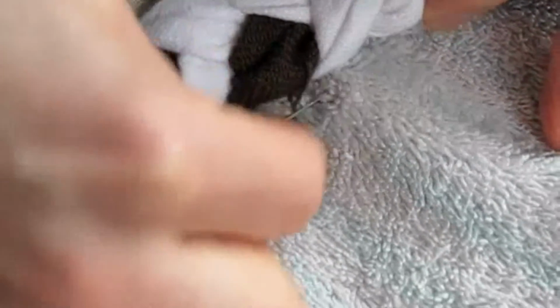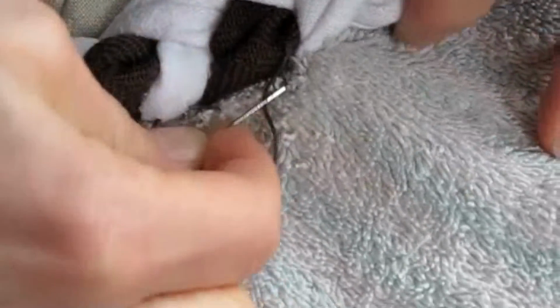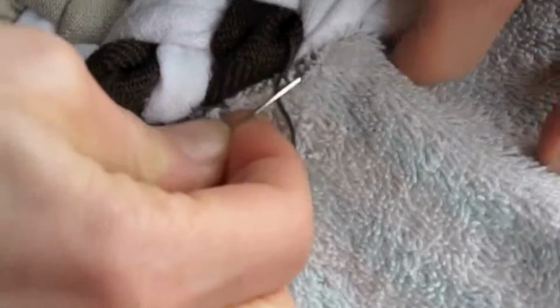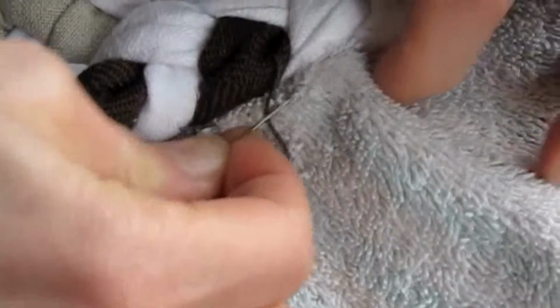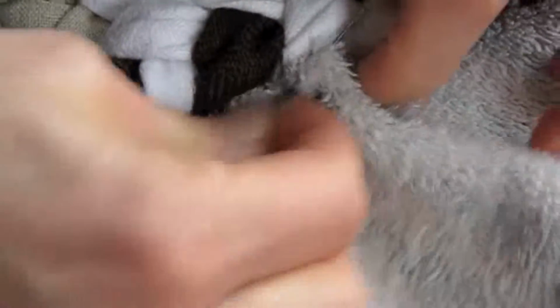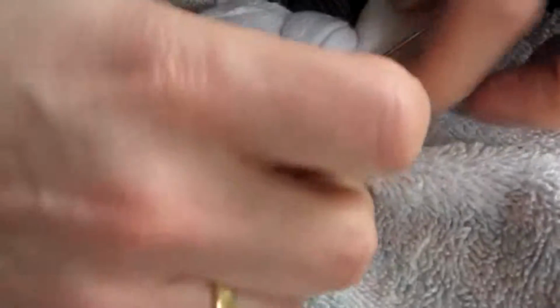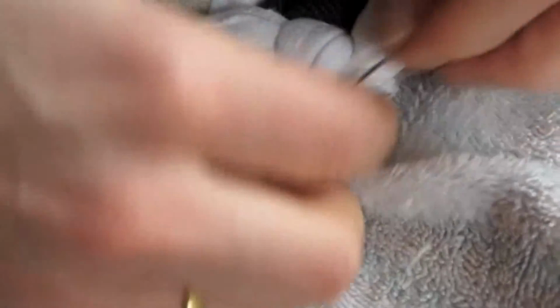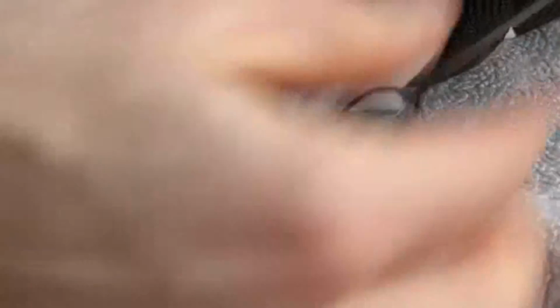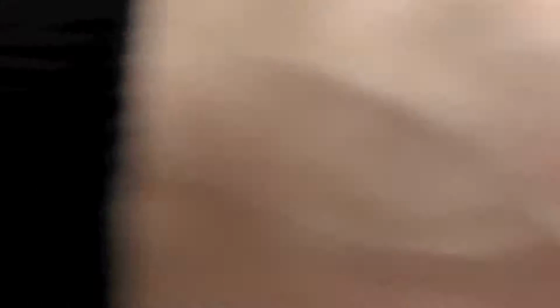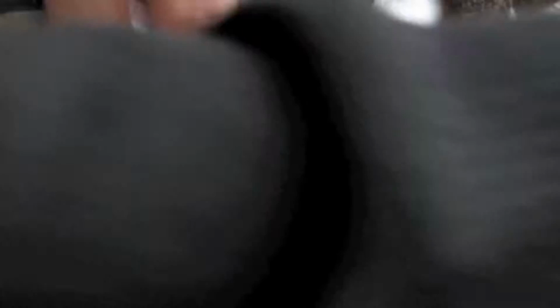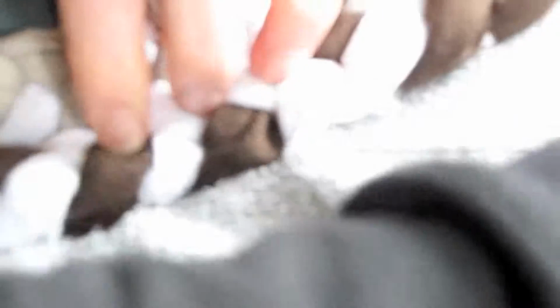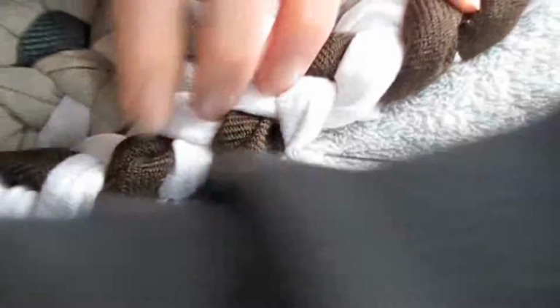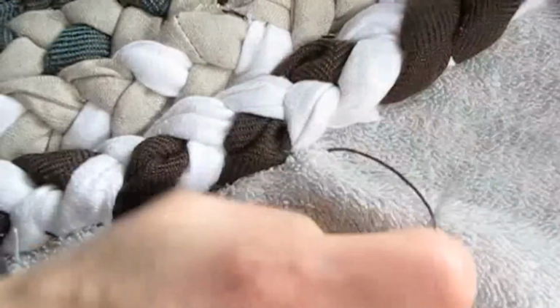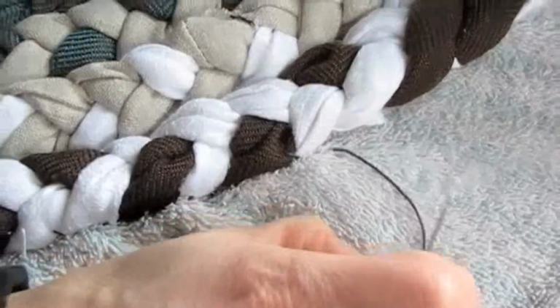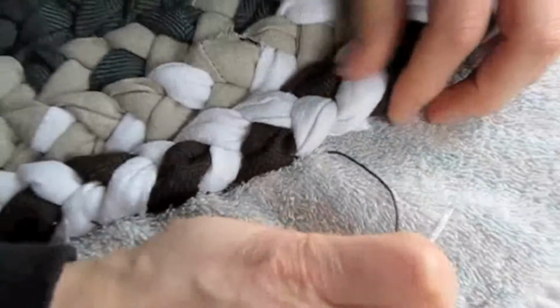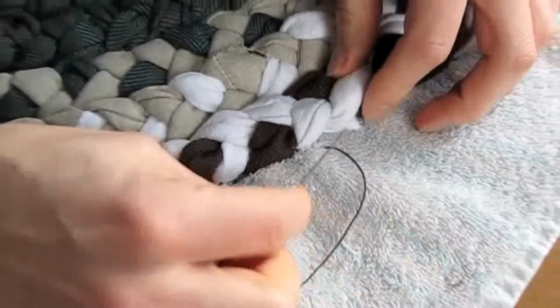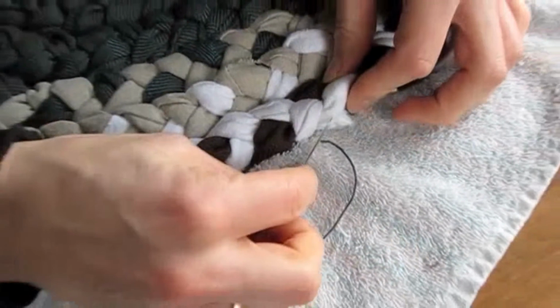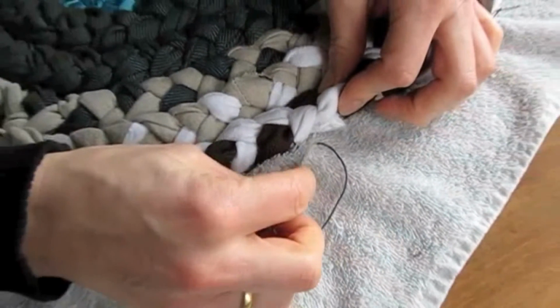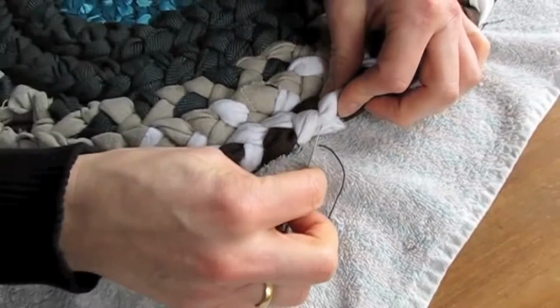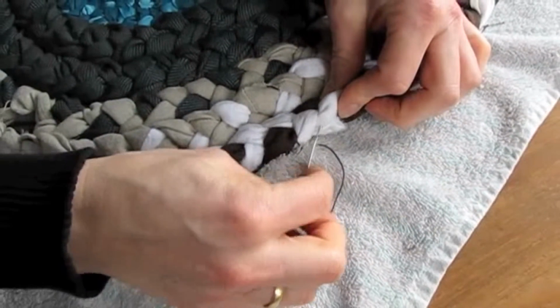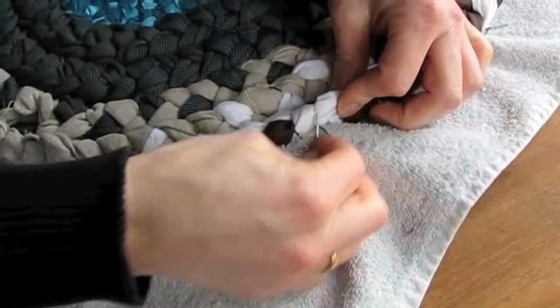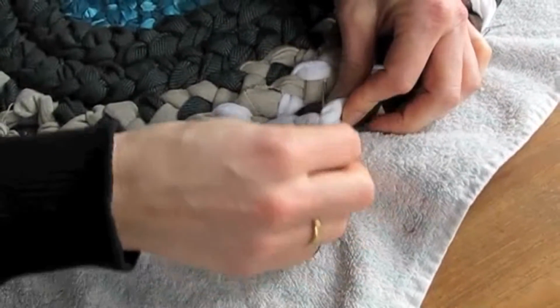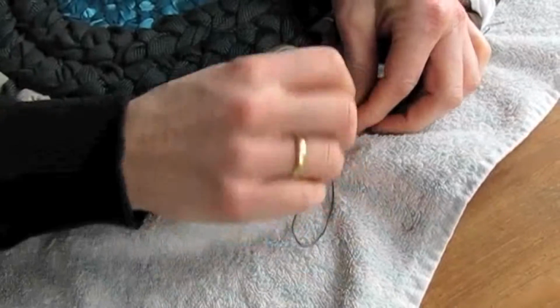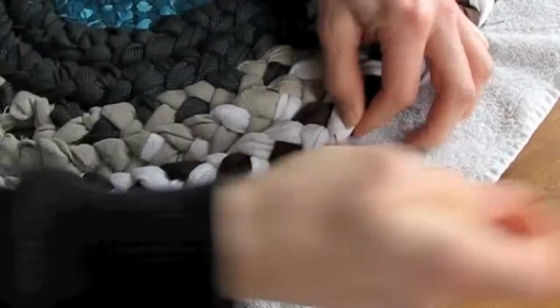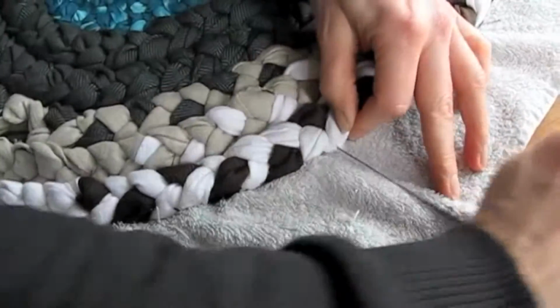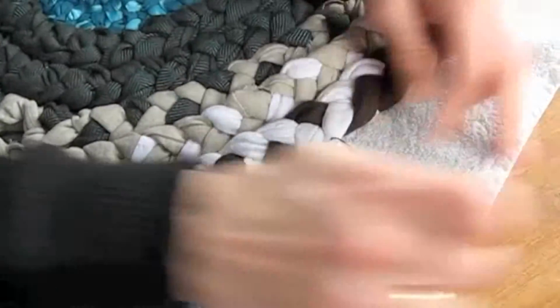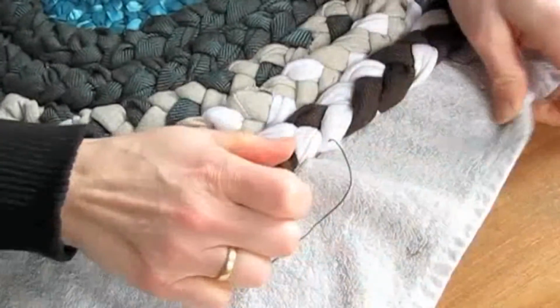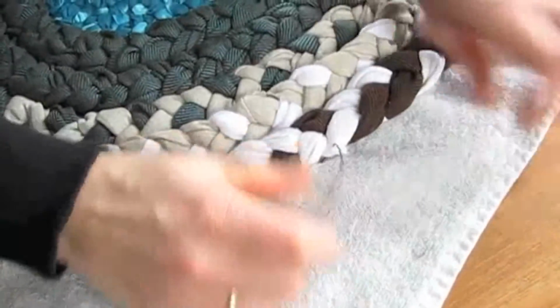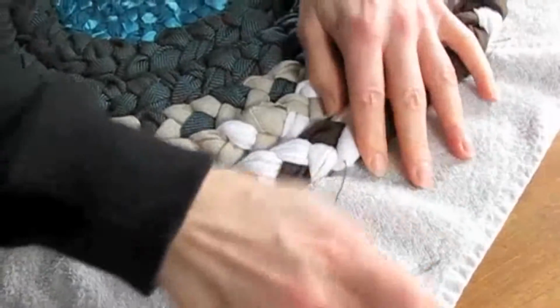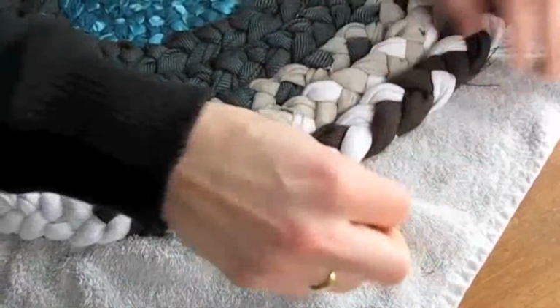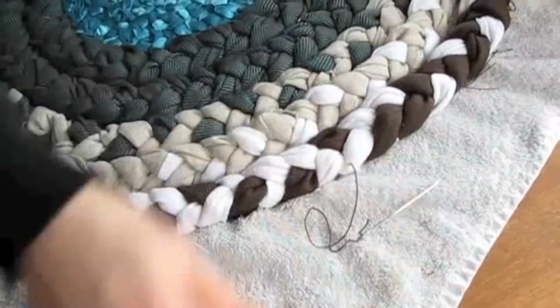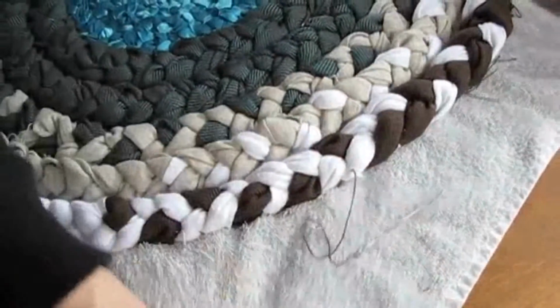You just keep doing that. It really doesn't take very long even though it's all hand stitched — it's not that bad because you can move fast. You don't have to be very precise. That's how you attach the outside of the braid.